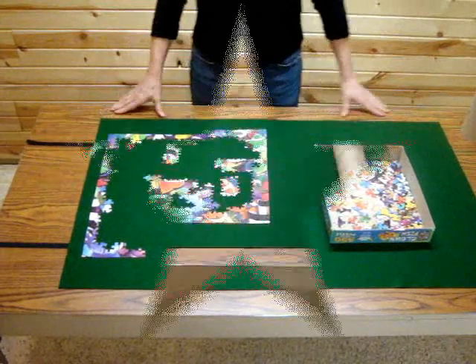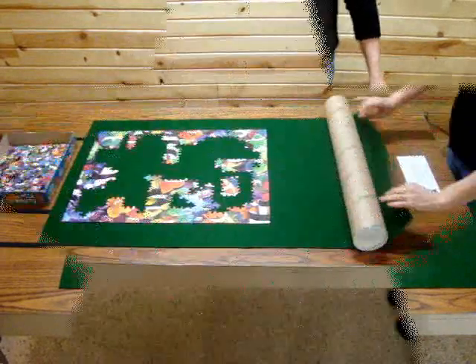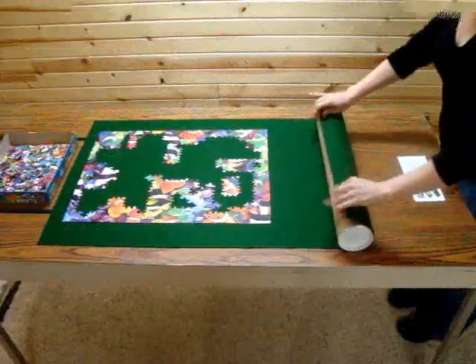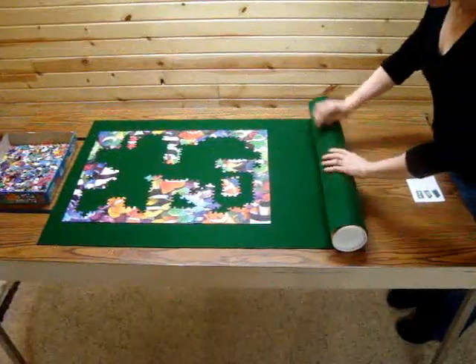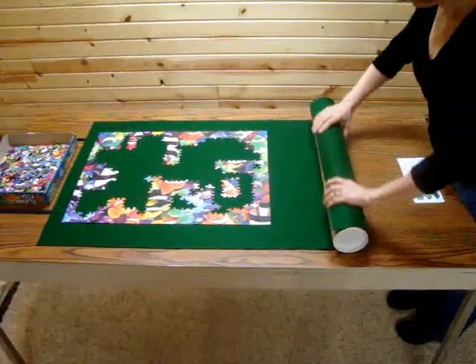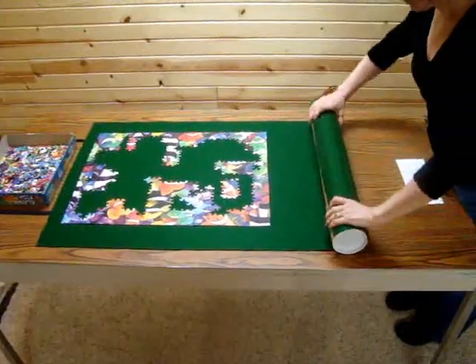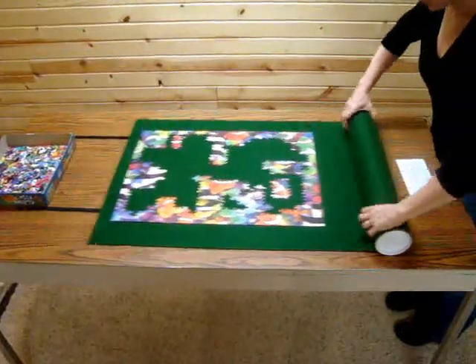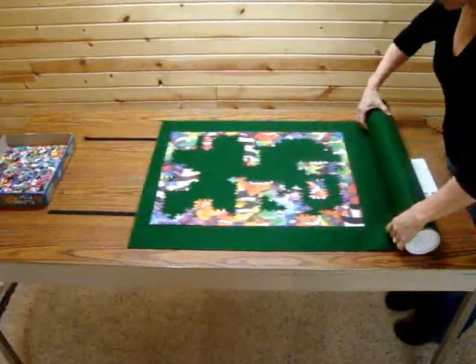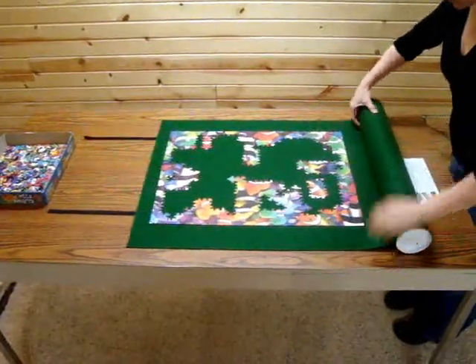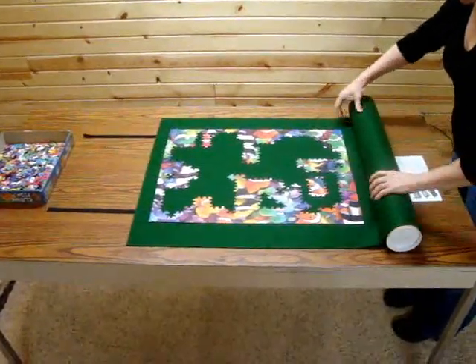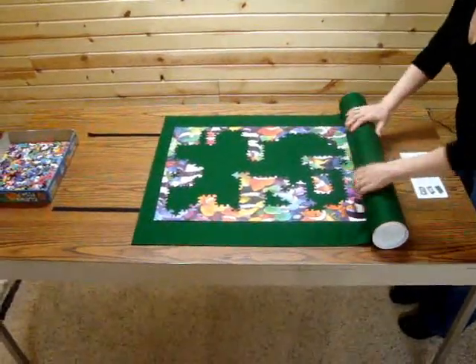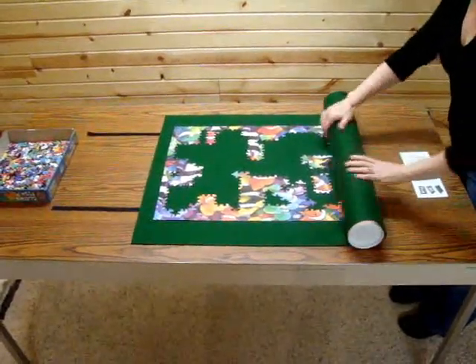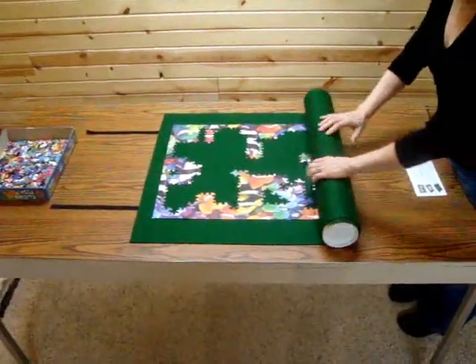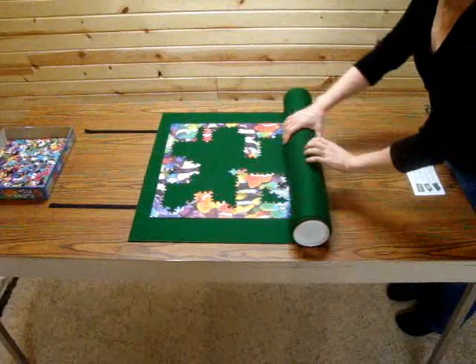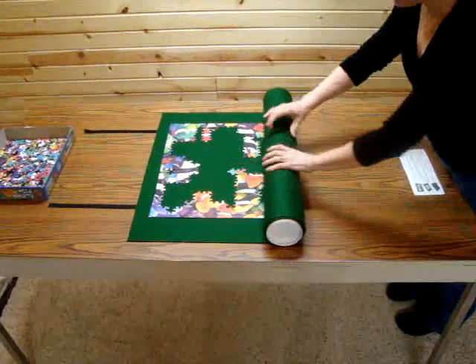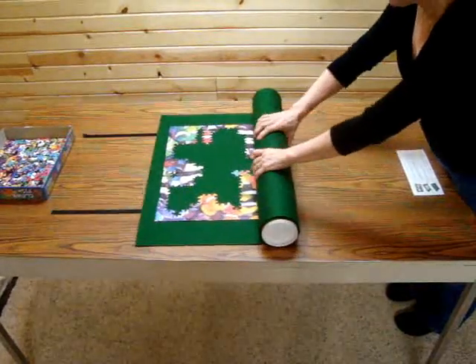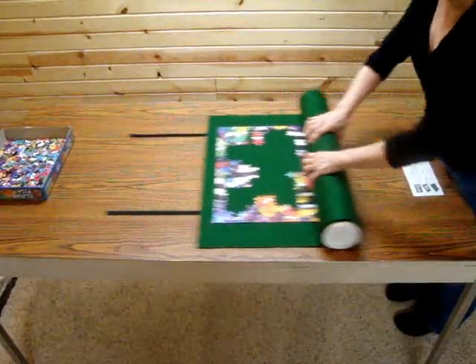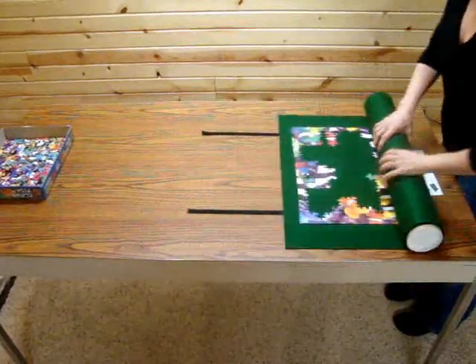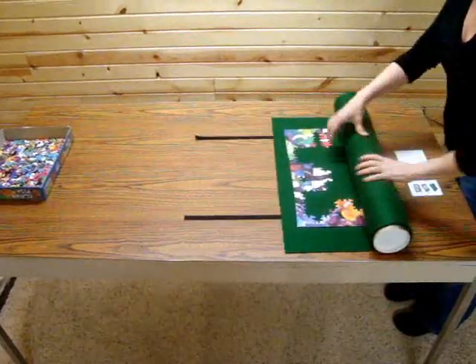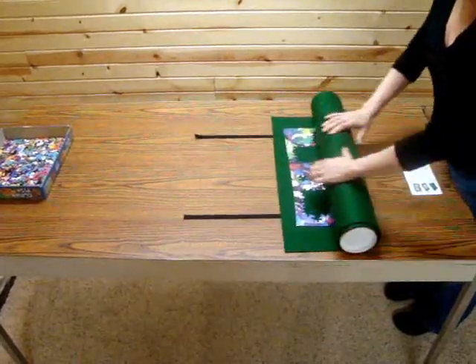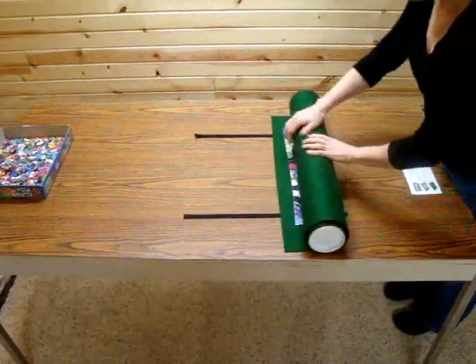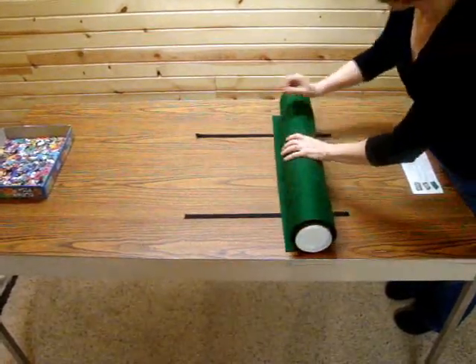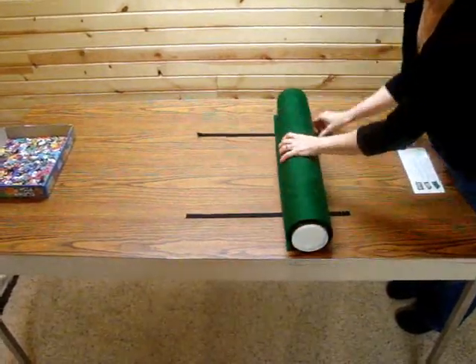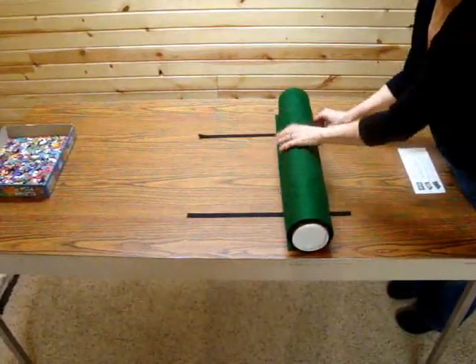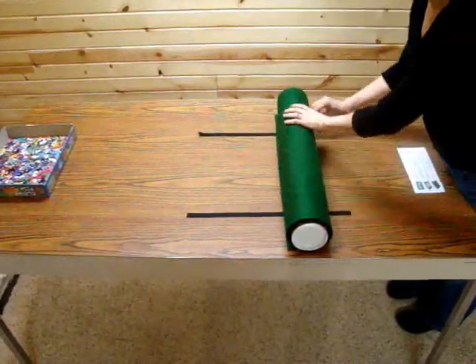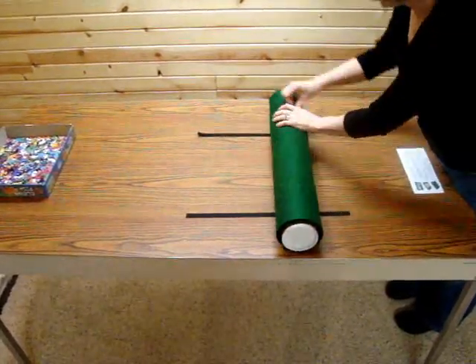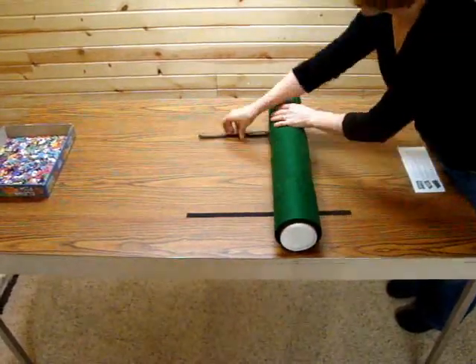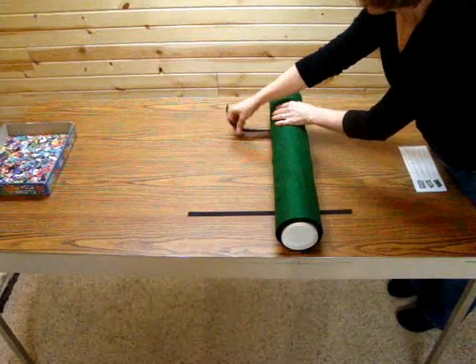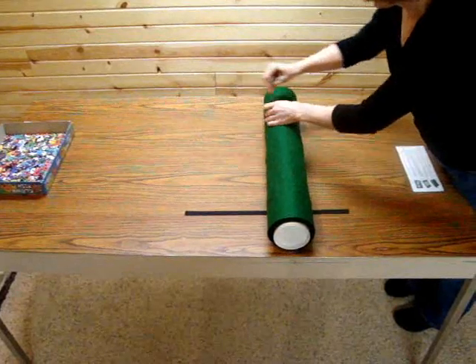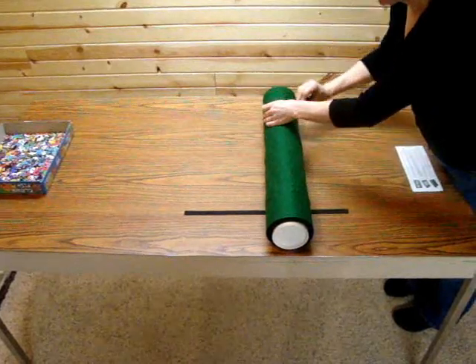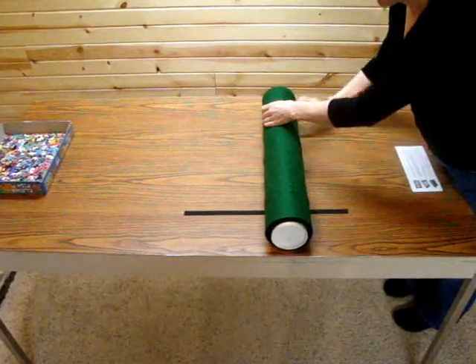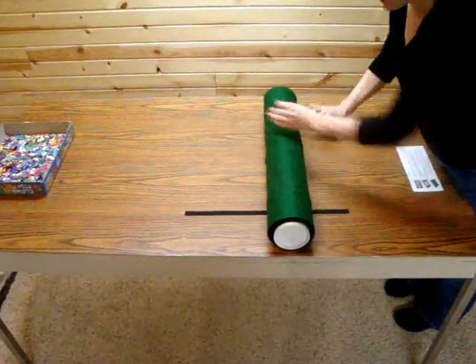Then, if you need to move your puzzle before it's completed, gently roll your unfinished puzzle from the opposite end around the tube, fasten the Velcro straps, and now your puzzle is ready to store.